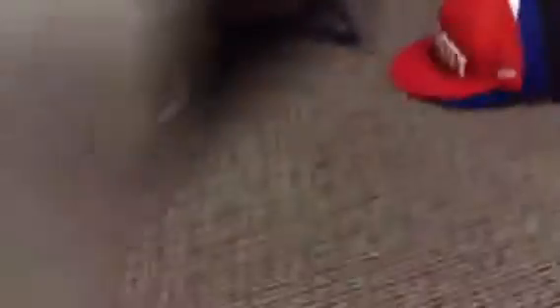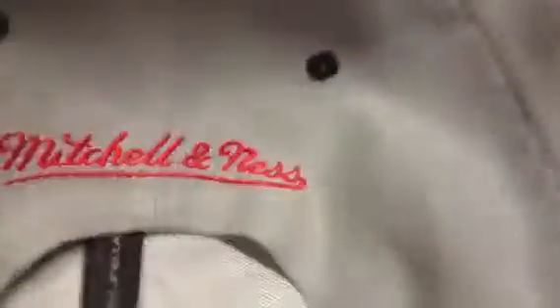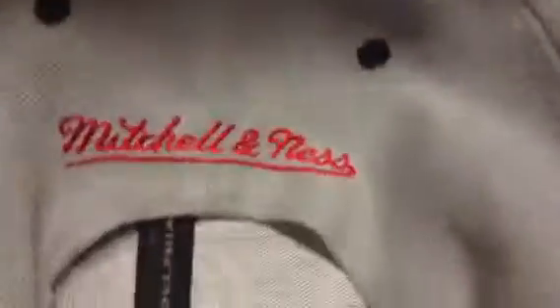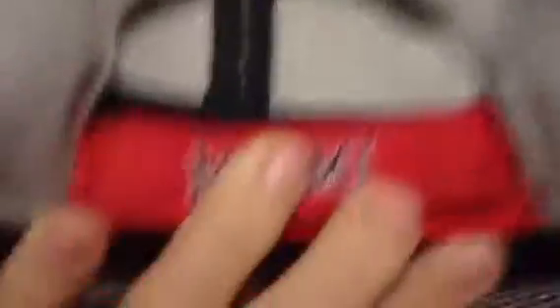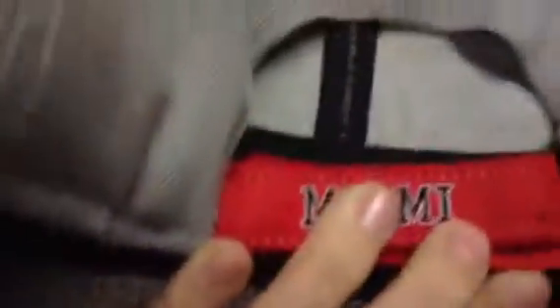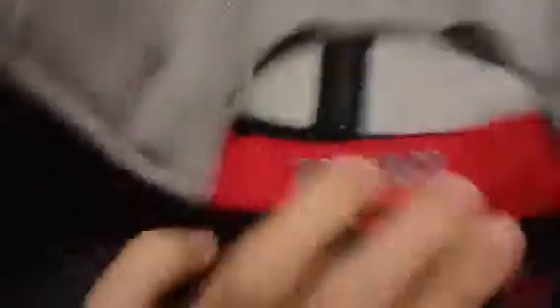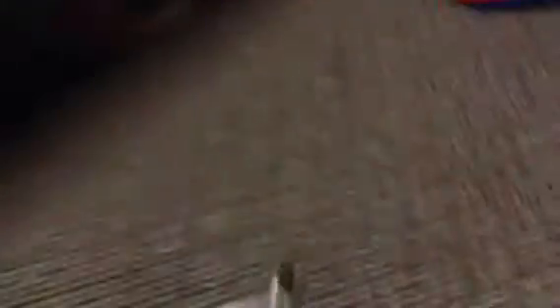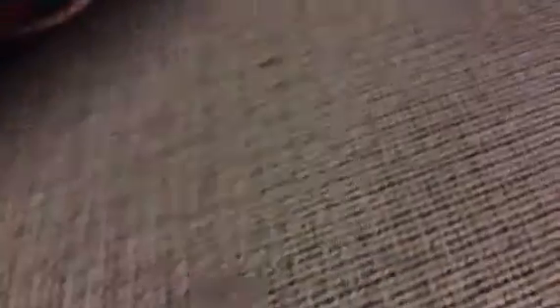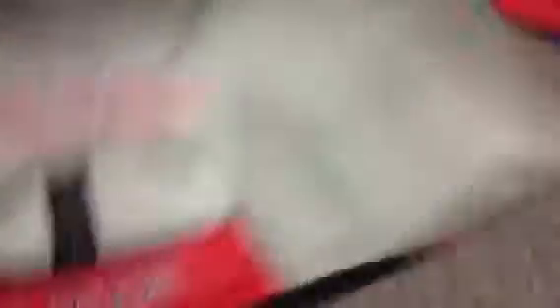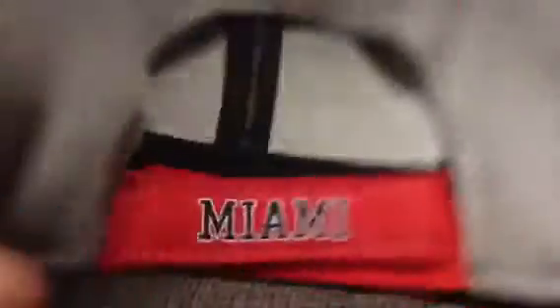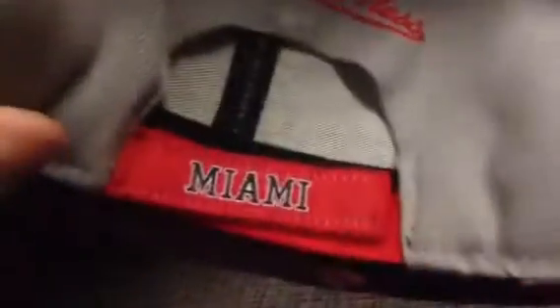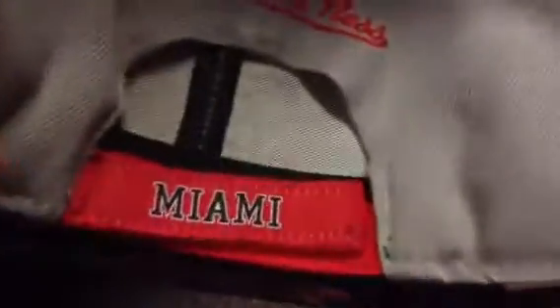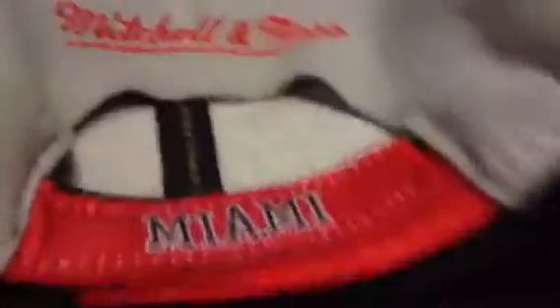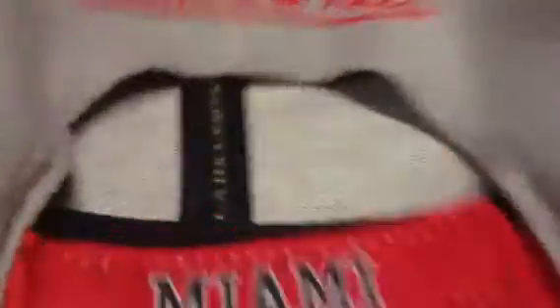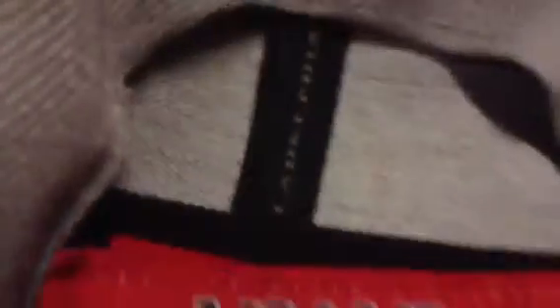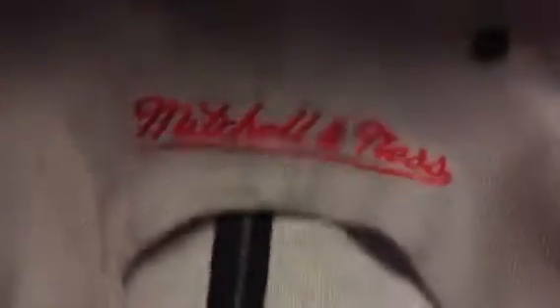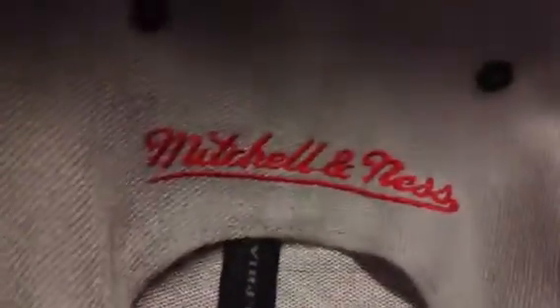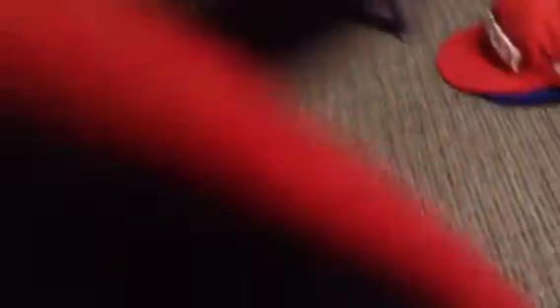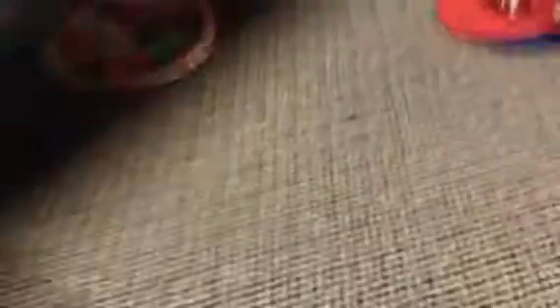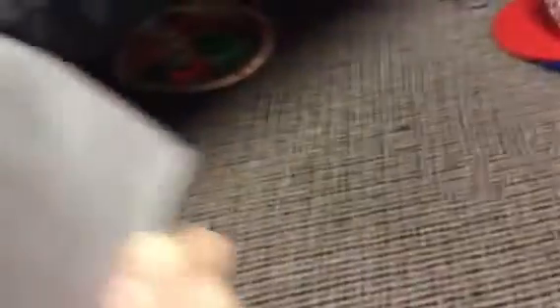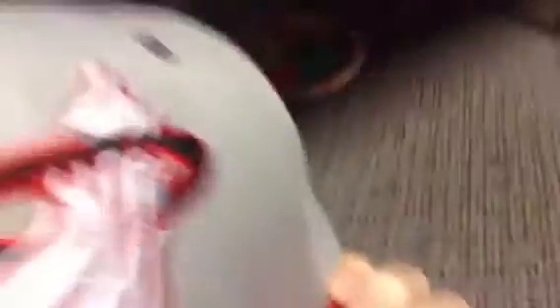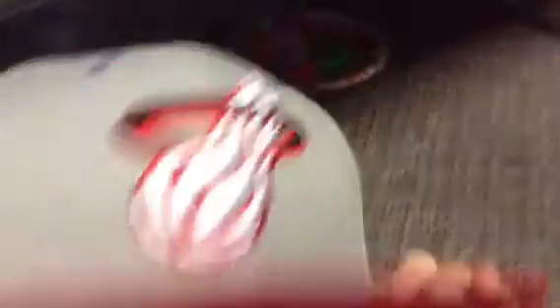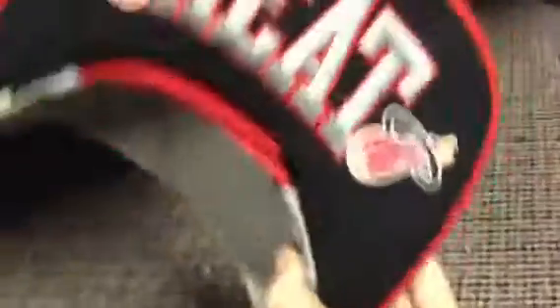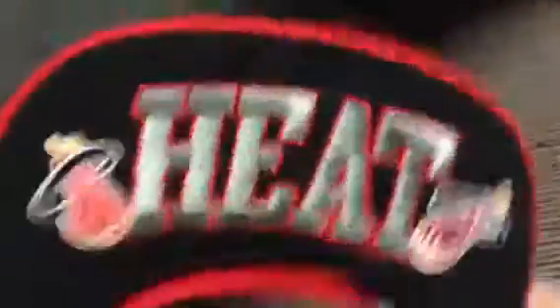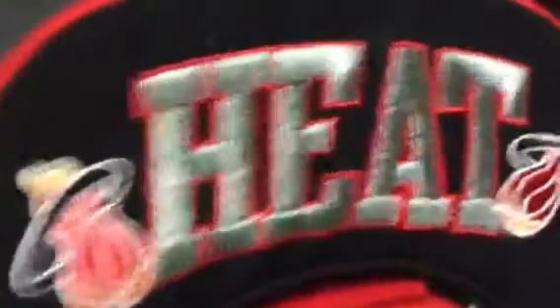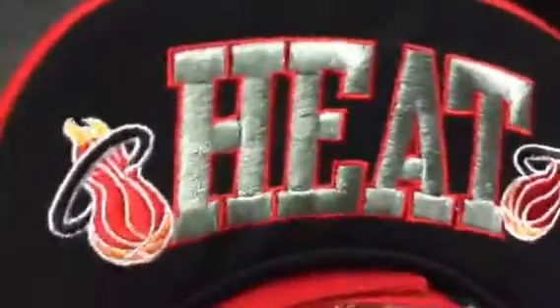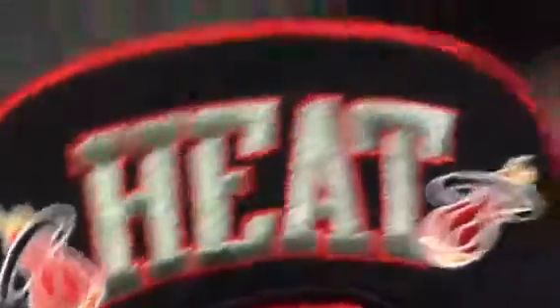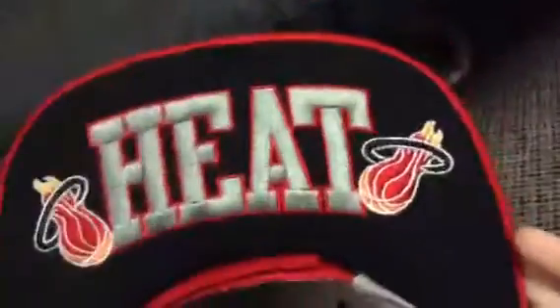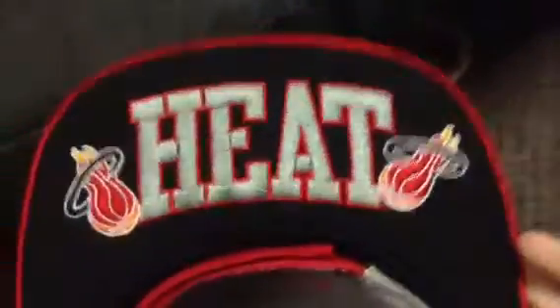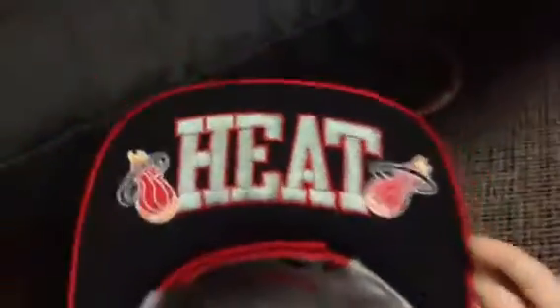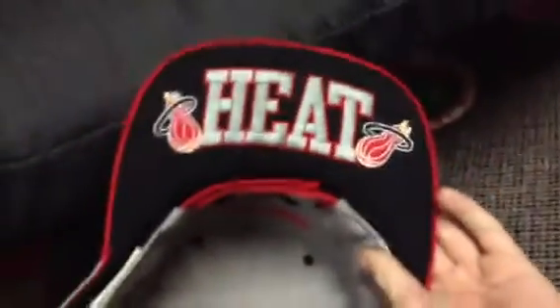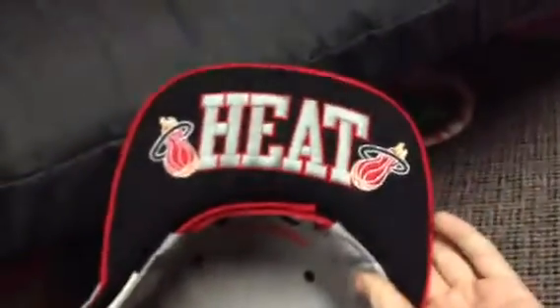Next up, Mitchell and Ness — this is velcro, you probably can't tell, but it's velcro. Miami Mitchell and Ness. This is probably the best part of the hat — the underbrim looks really nice.